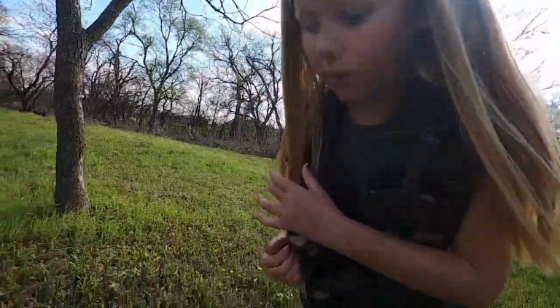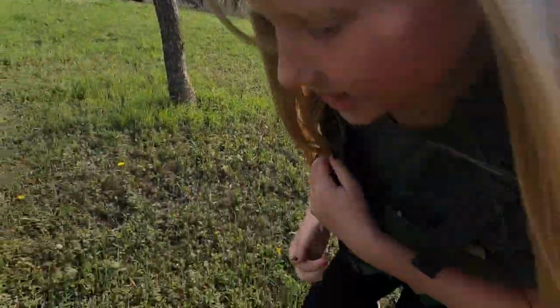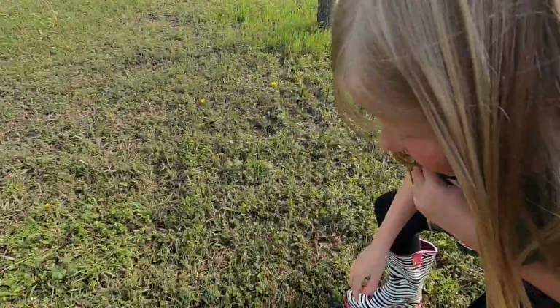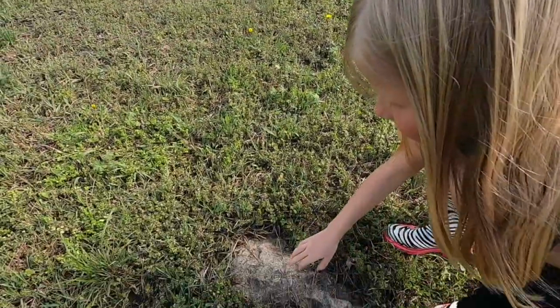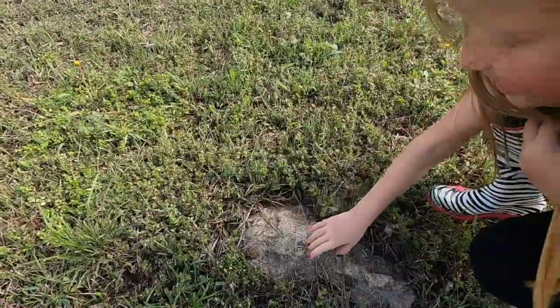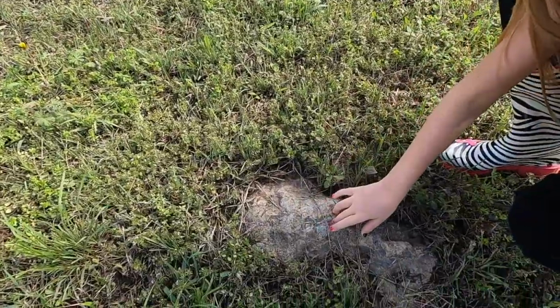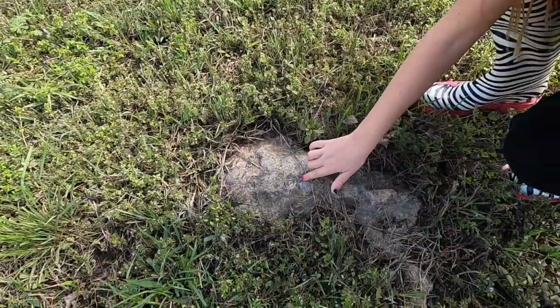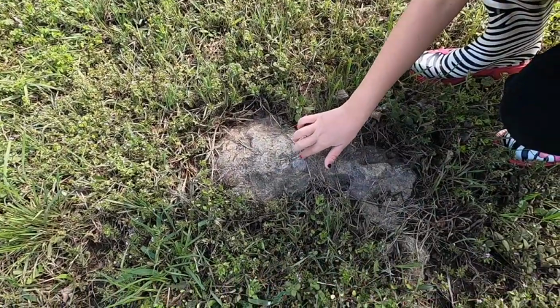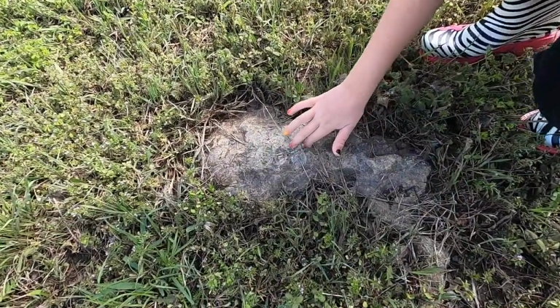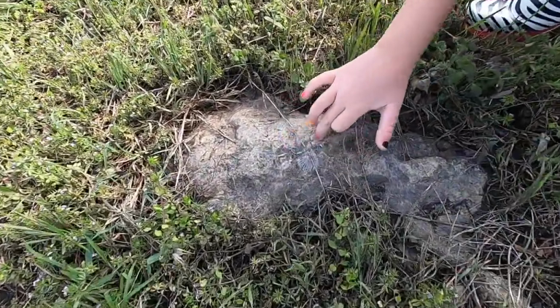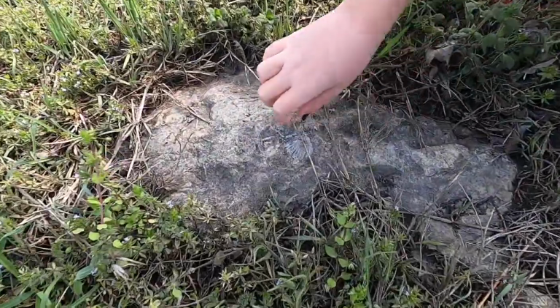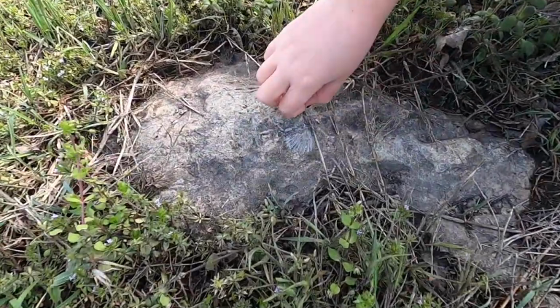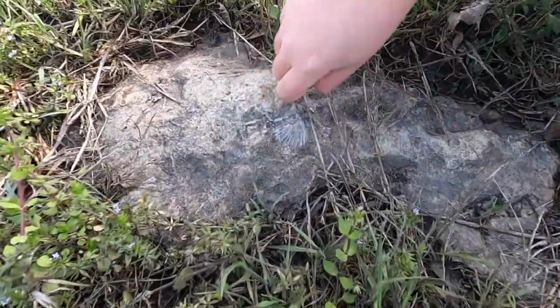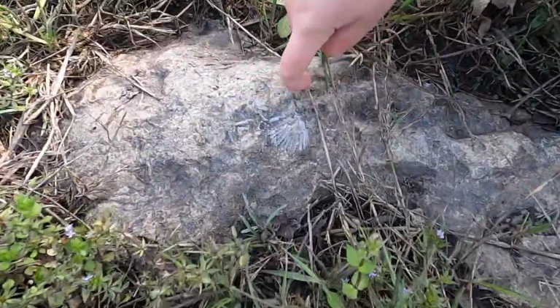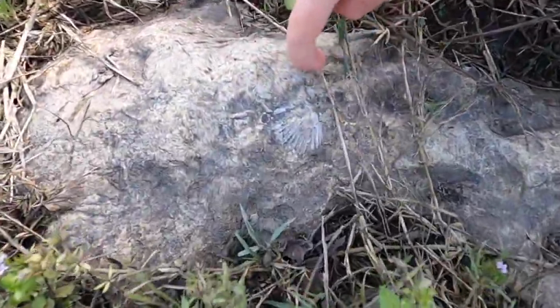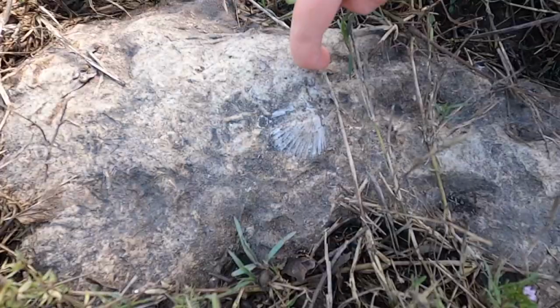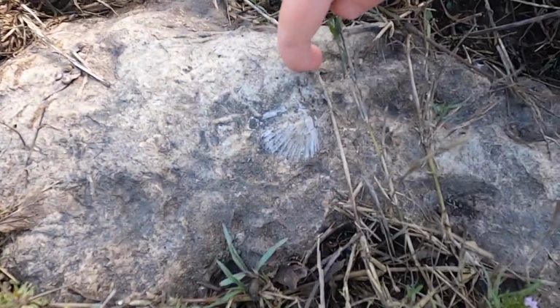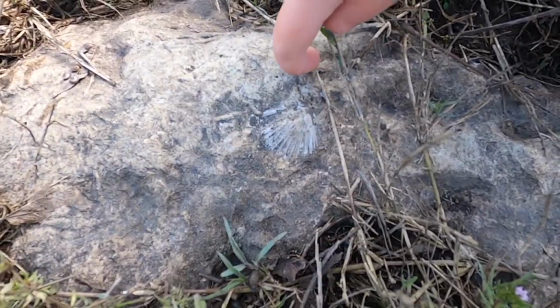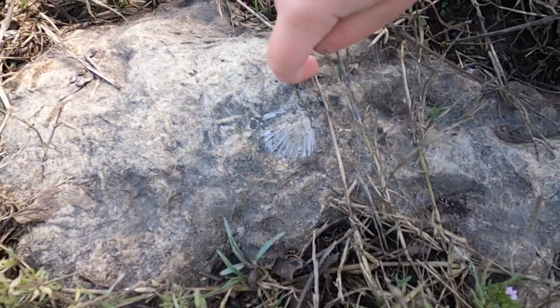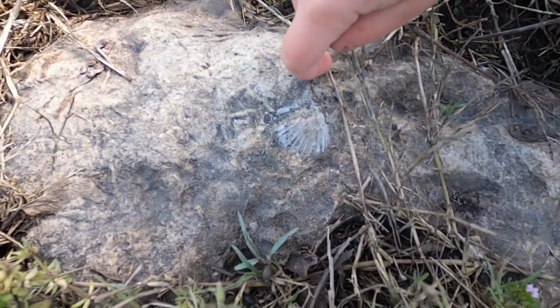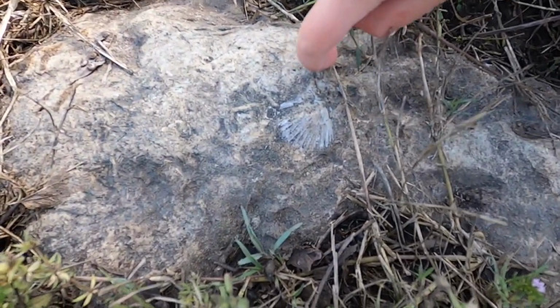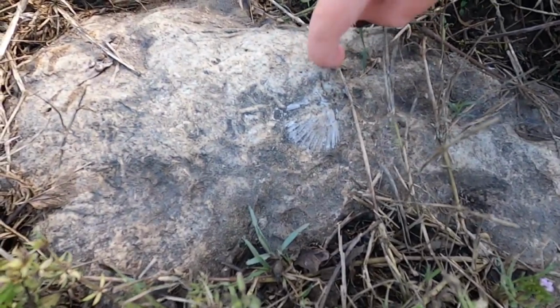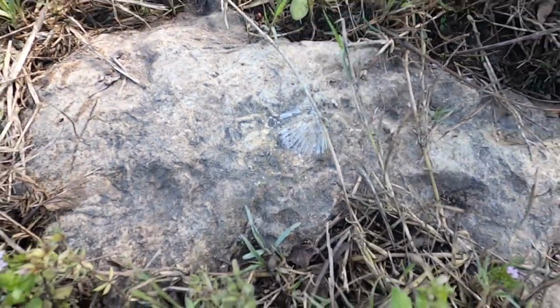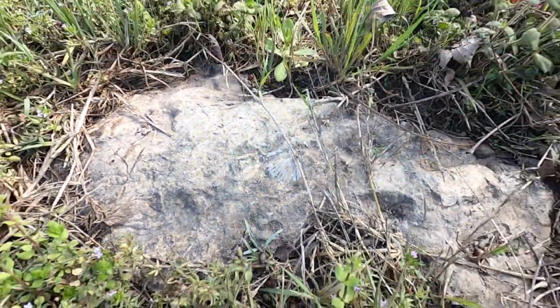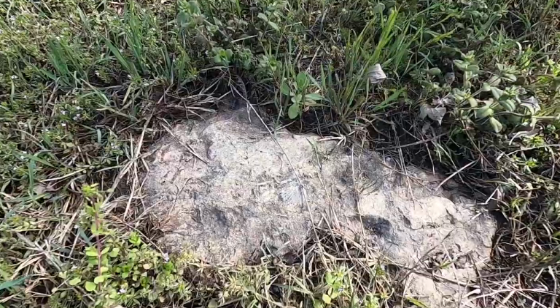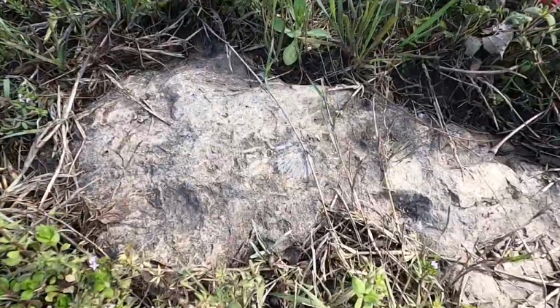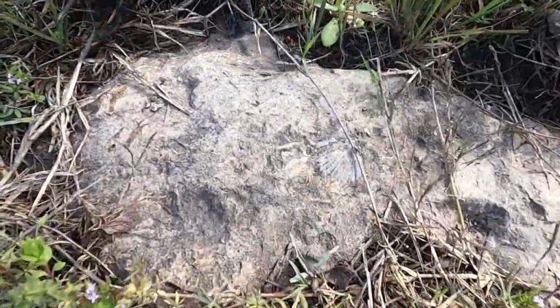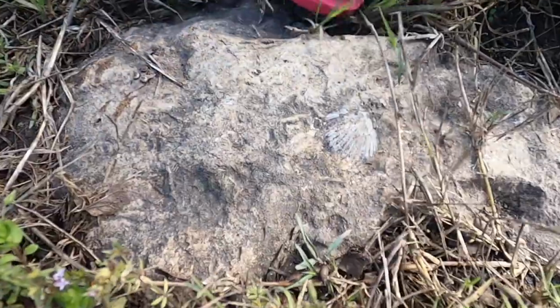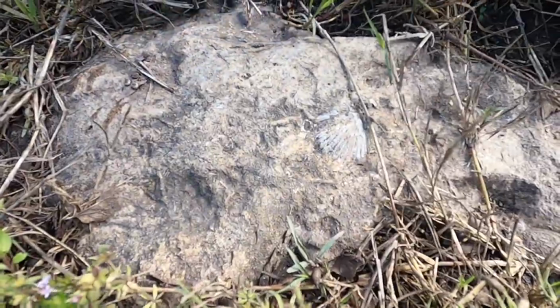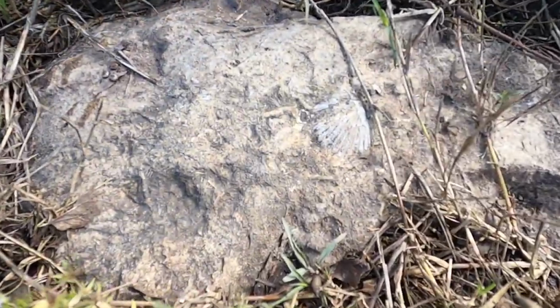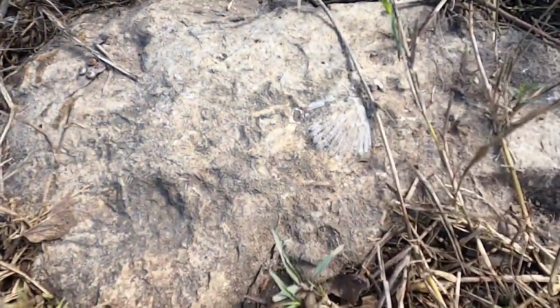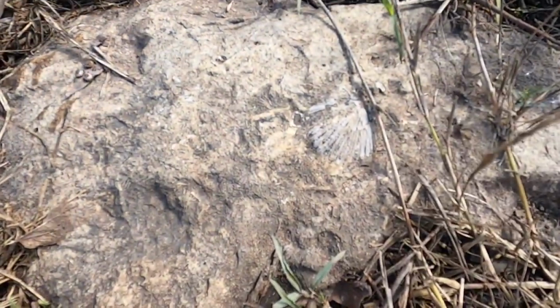Wait a second — is this a fossil? We're lucky, lucky, lucky — we bumped into this fossil. Why is this a seashell fossil? Isn't it pretty?